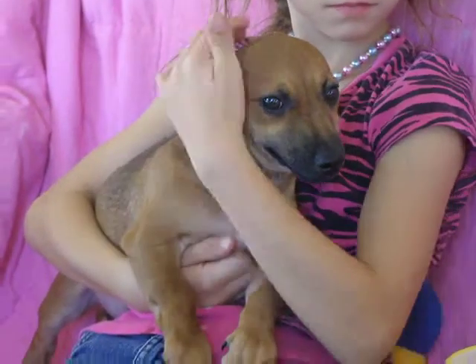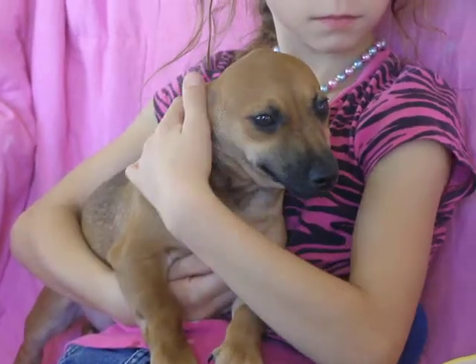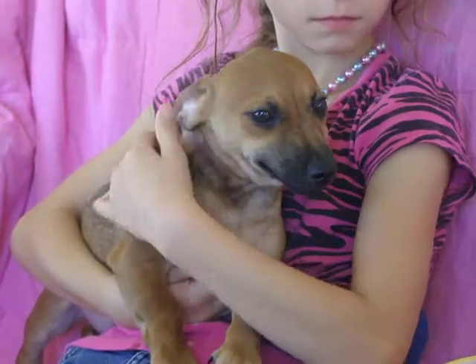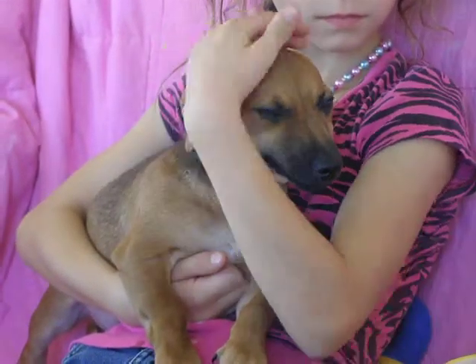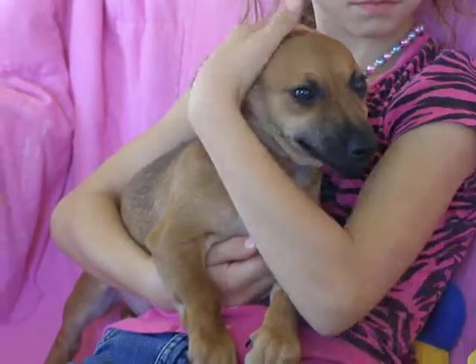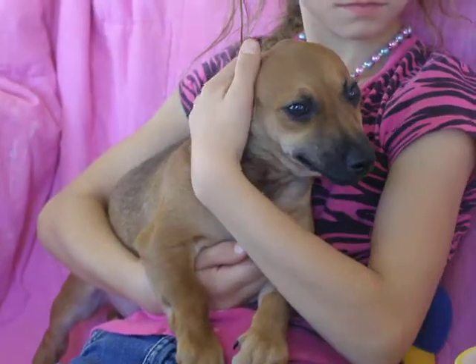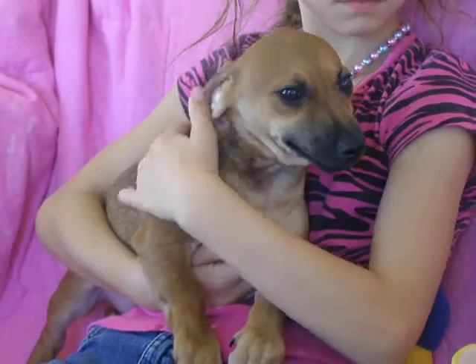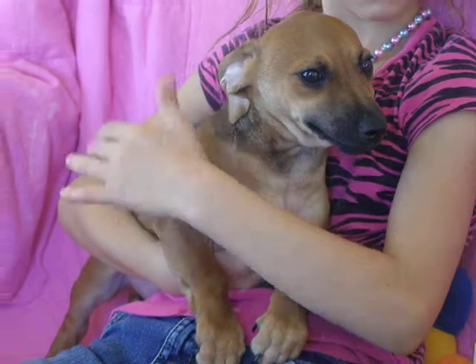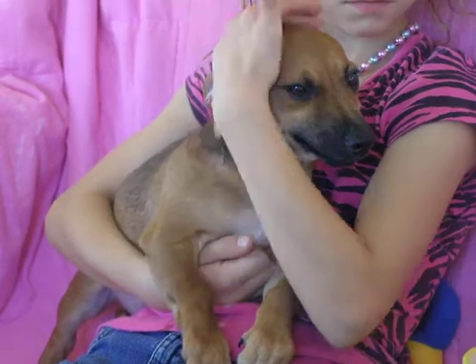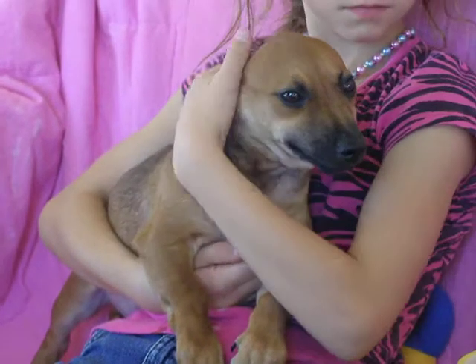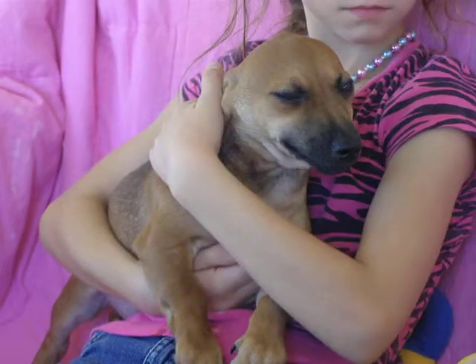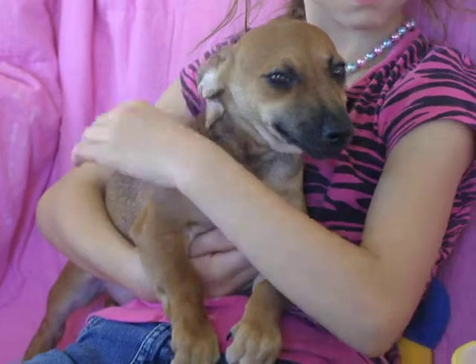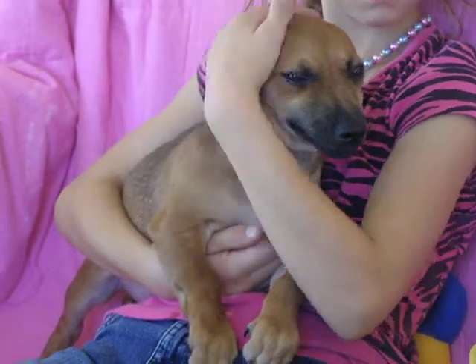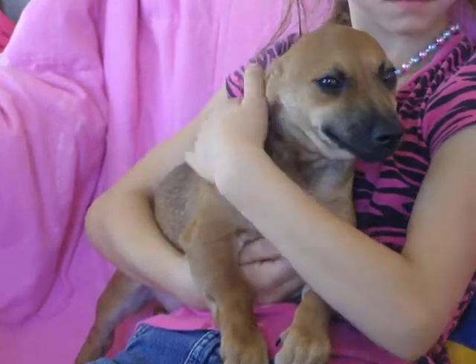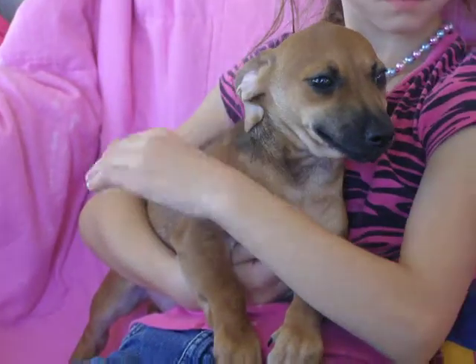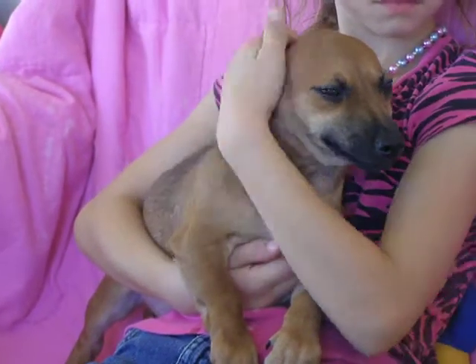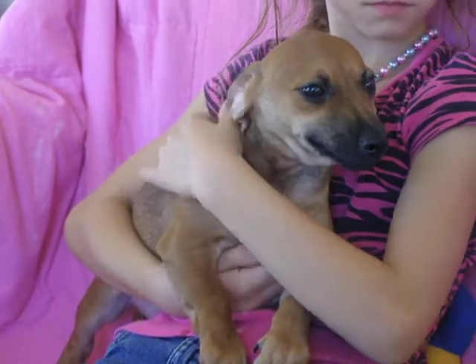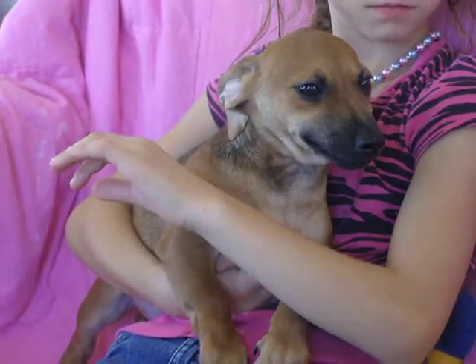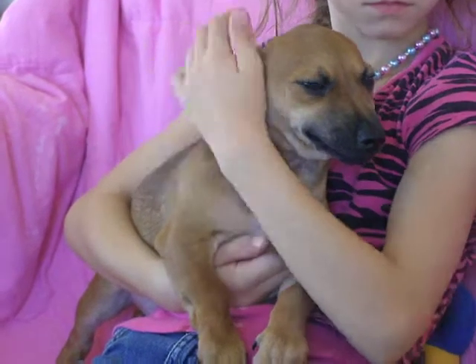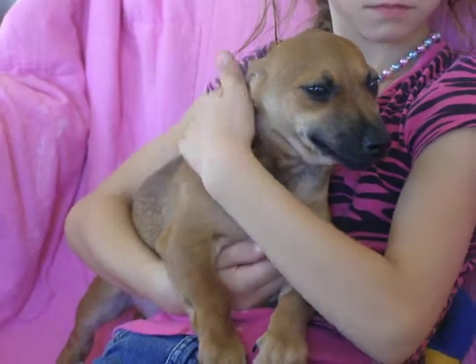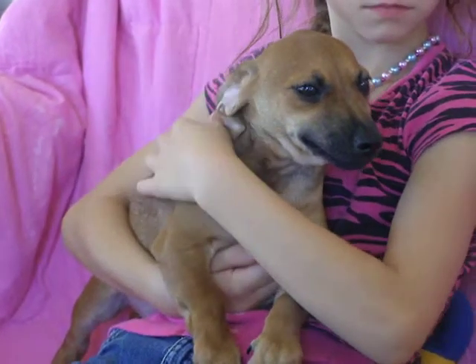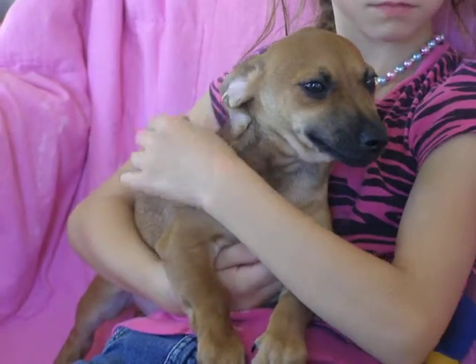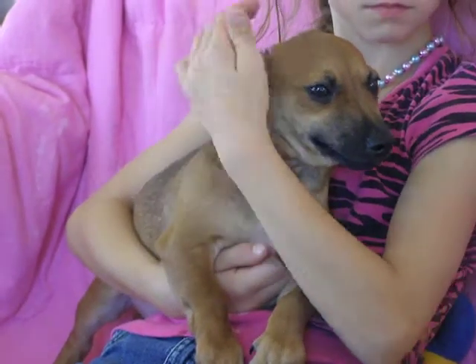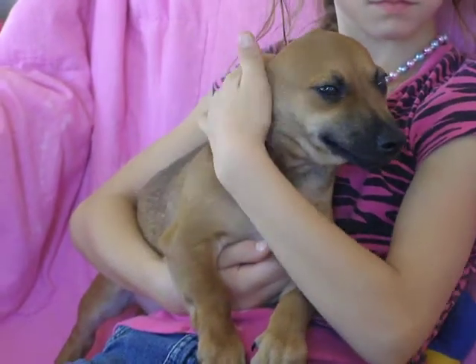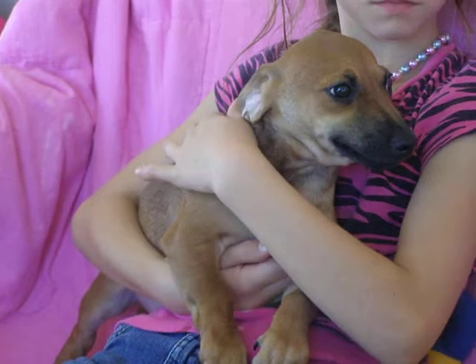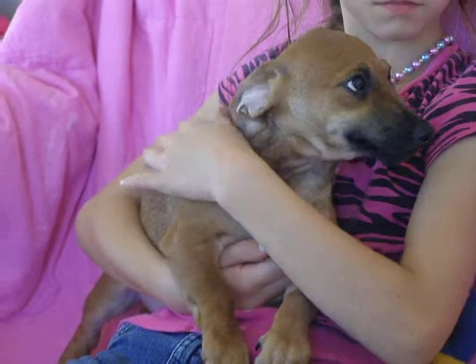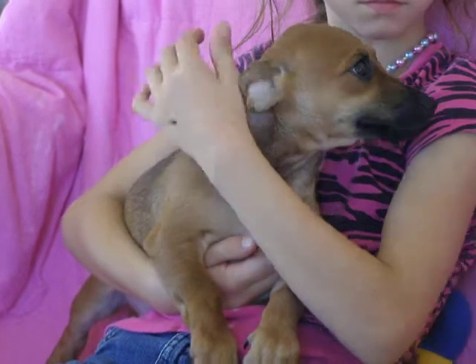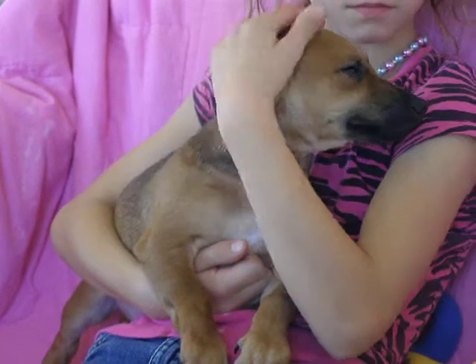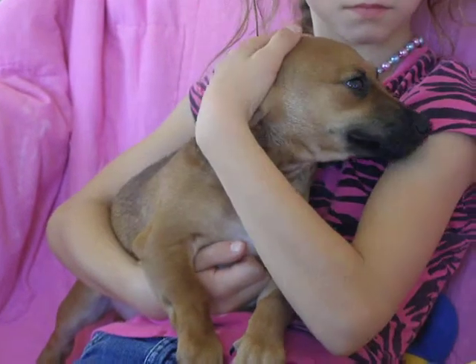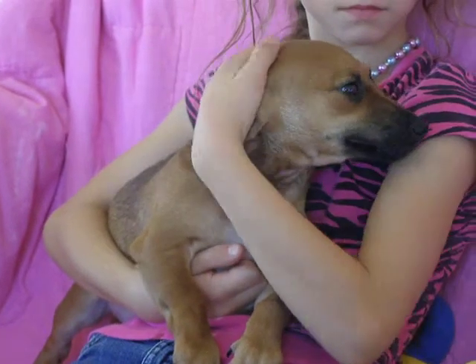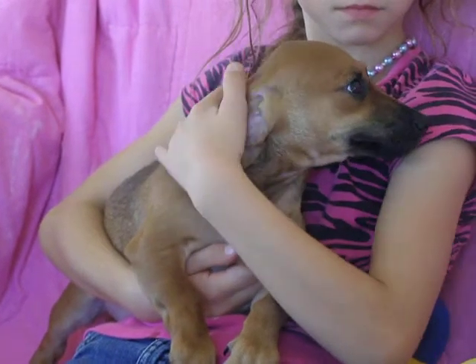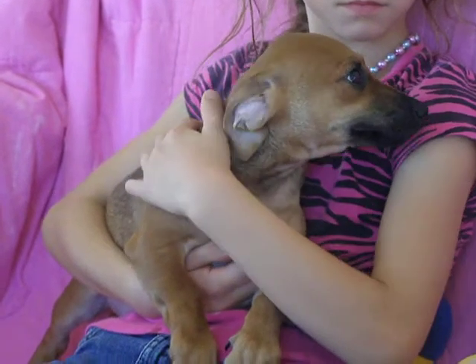He most resembles the dachshund. Mom is a chihuahua-dachshund and all three puppies look very different. They're all three different sizes.